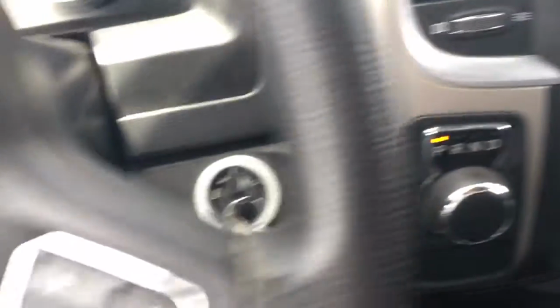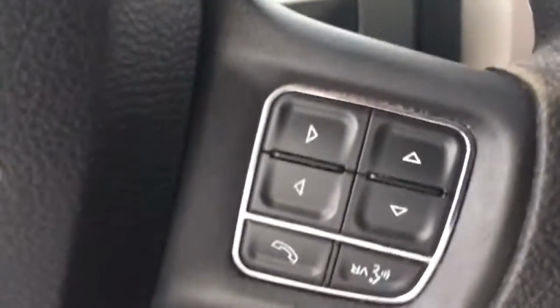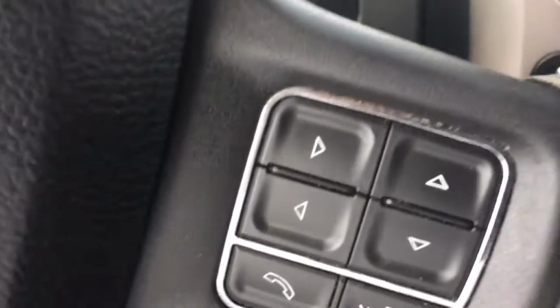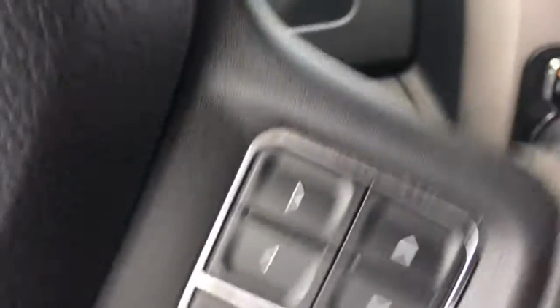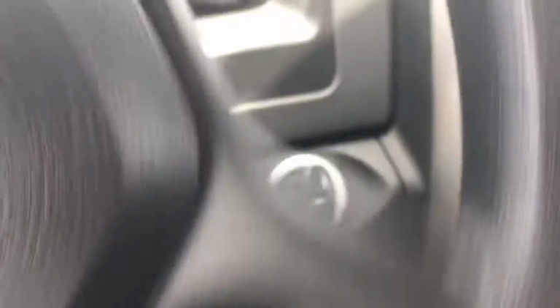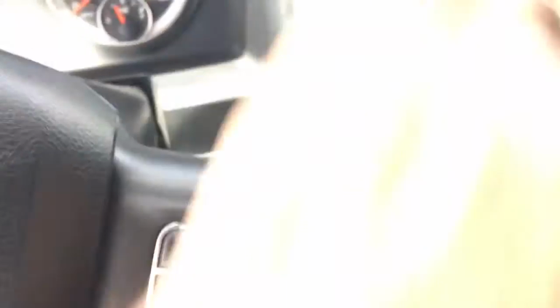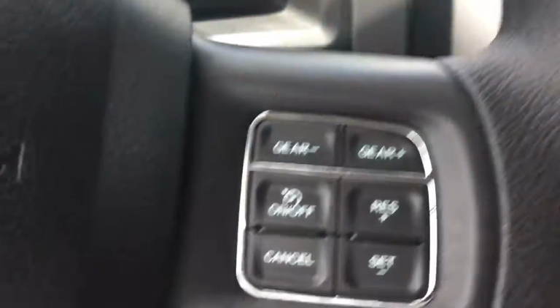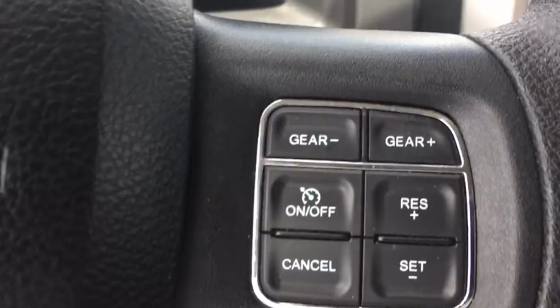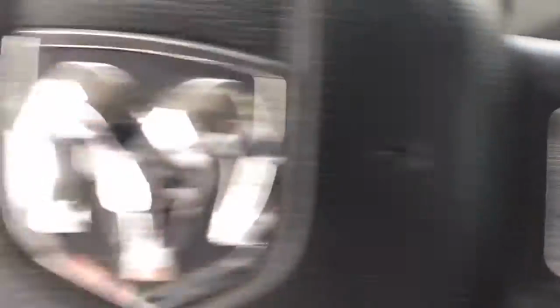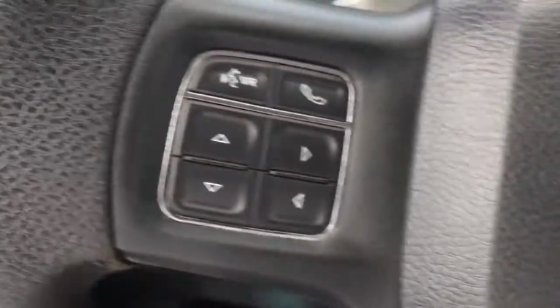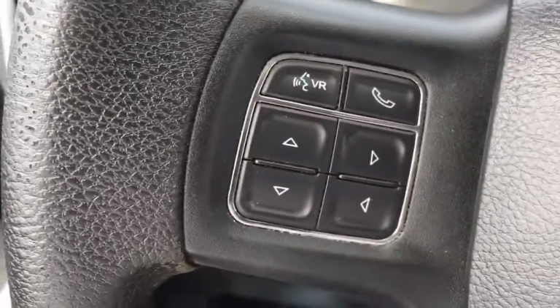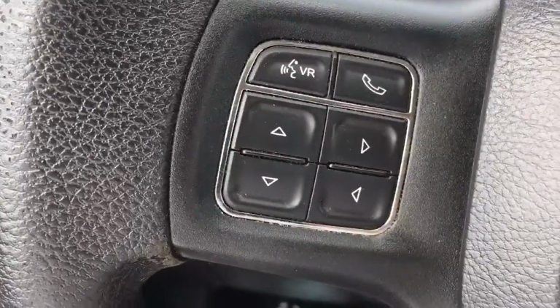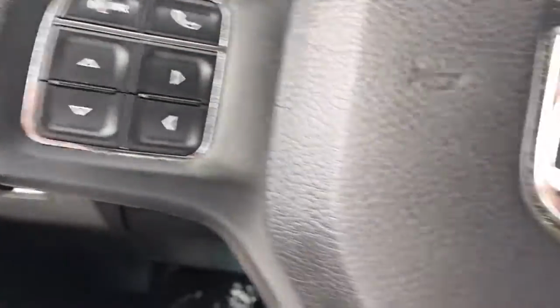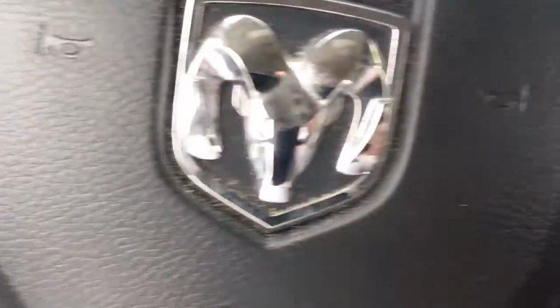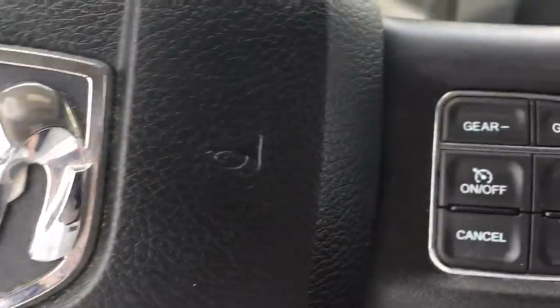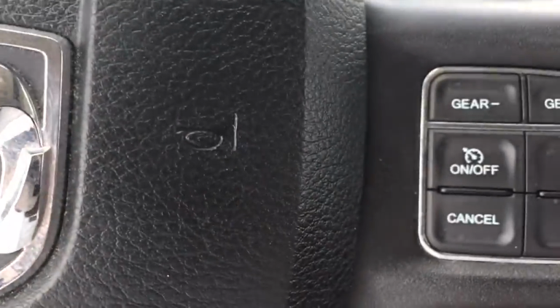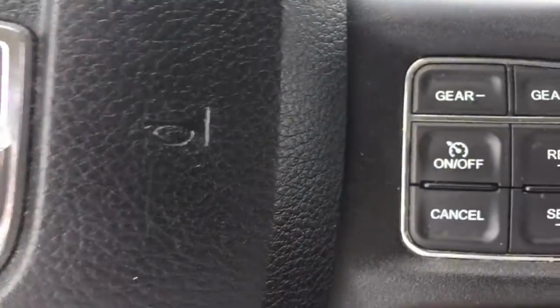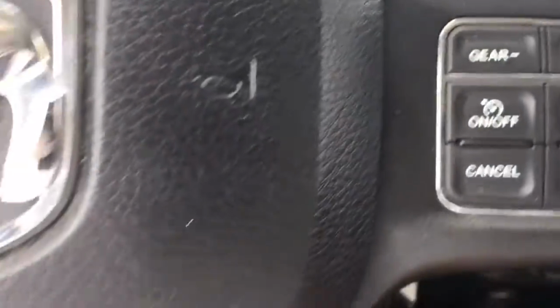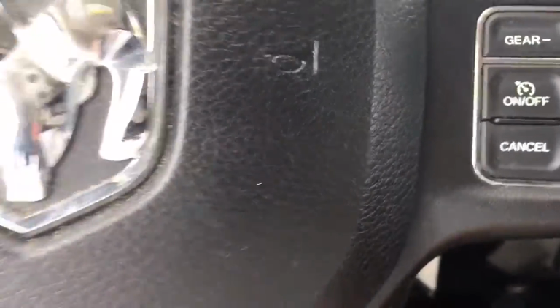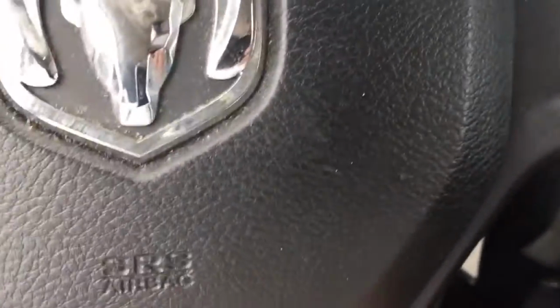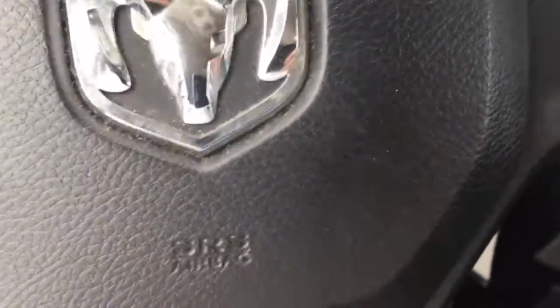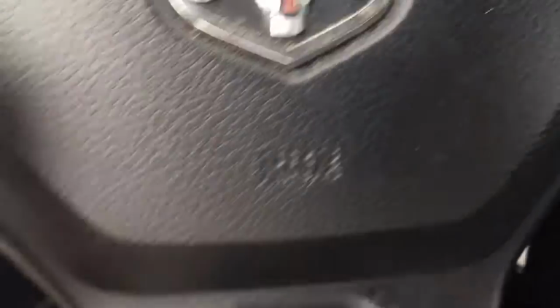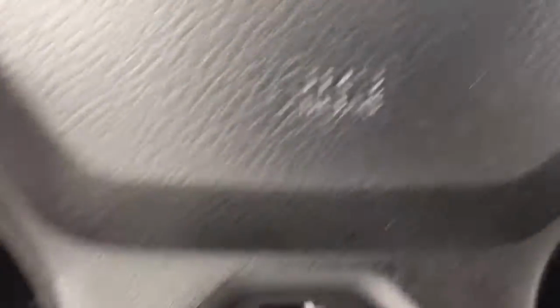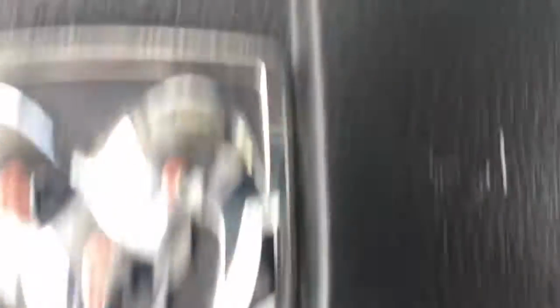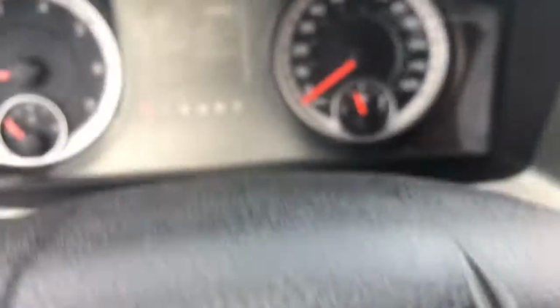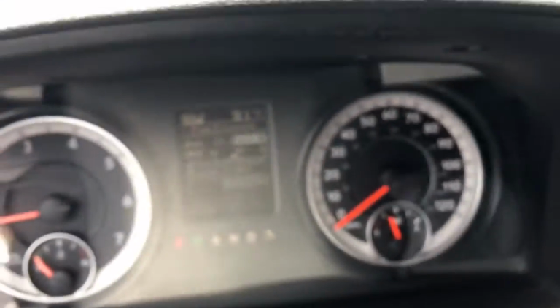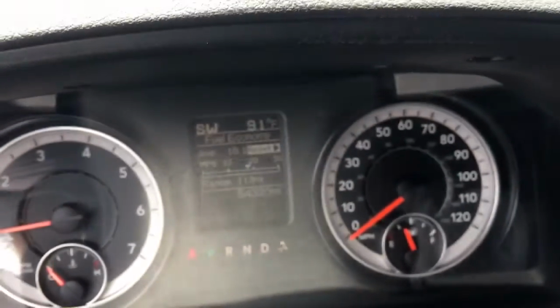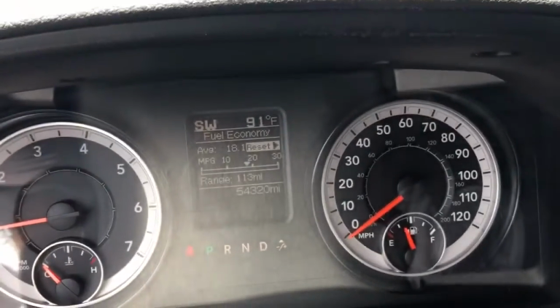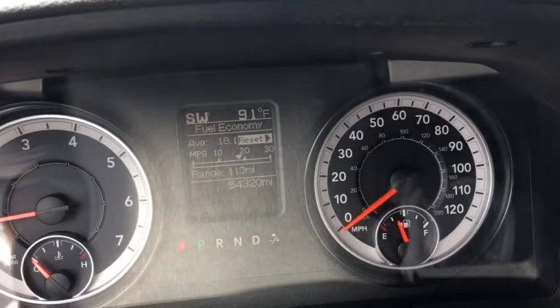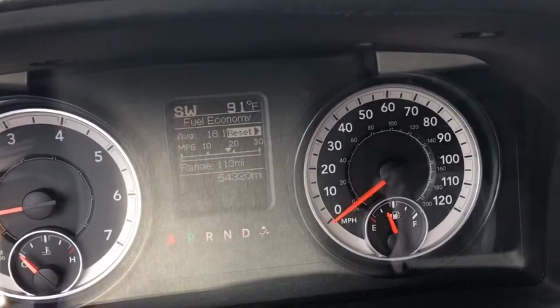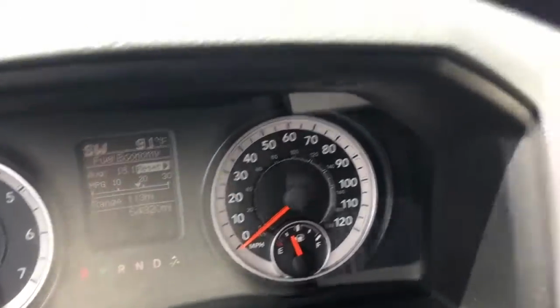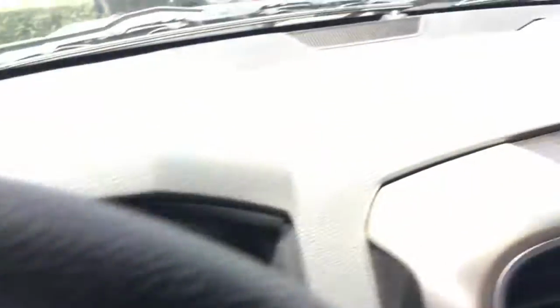Of course it has Bluetooth and cruise control, nice ice cold AC, and 54,320 miles on it.